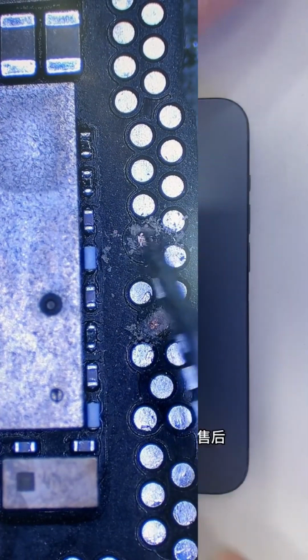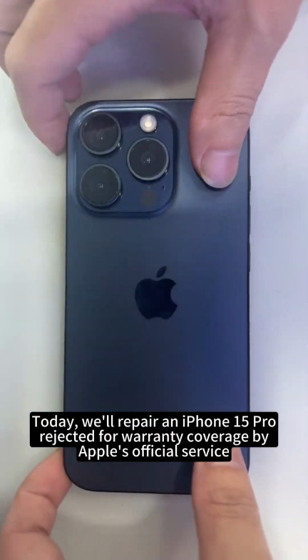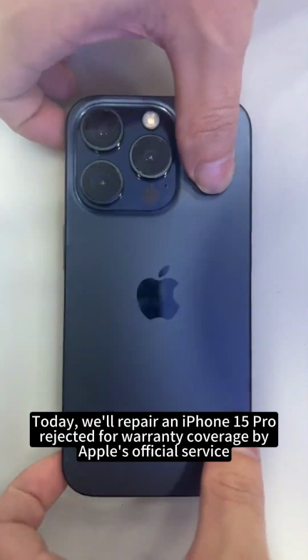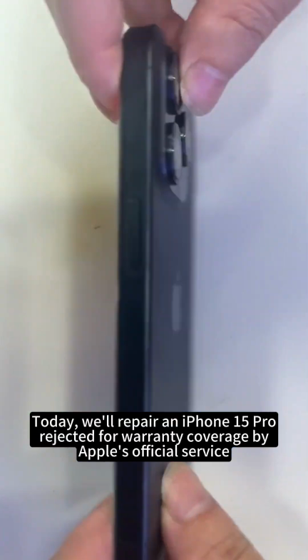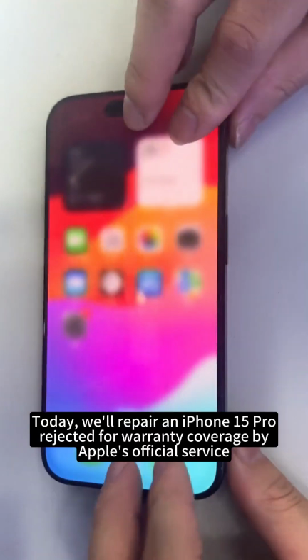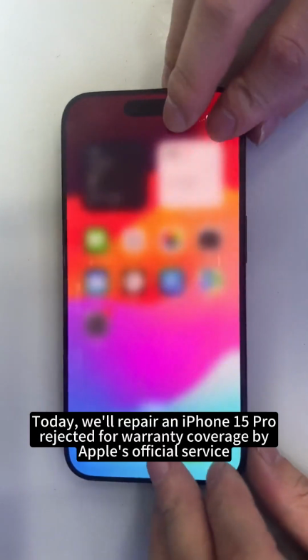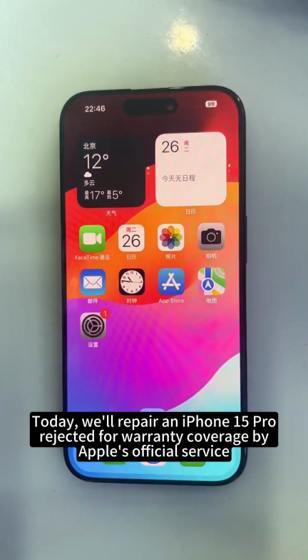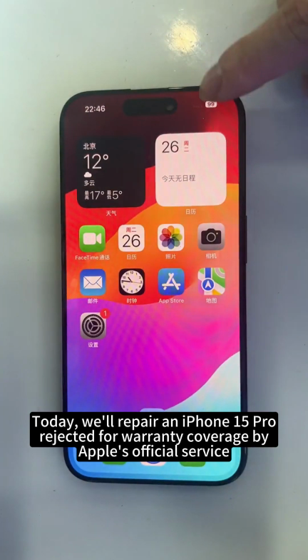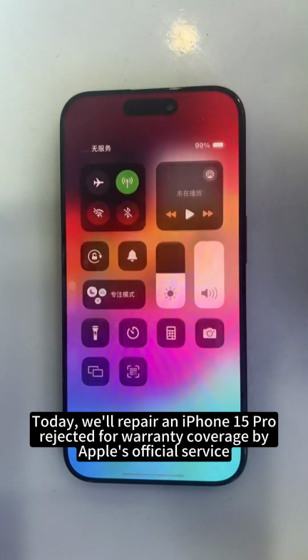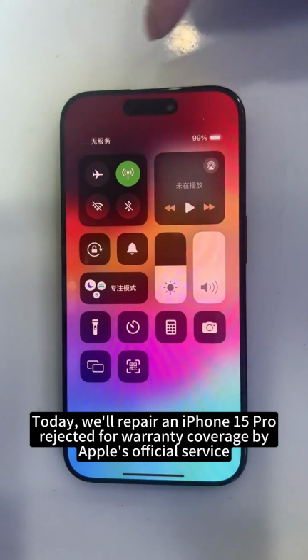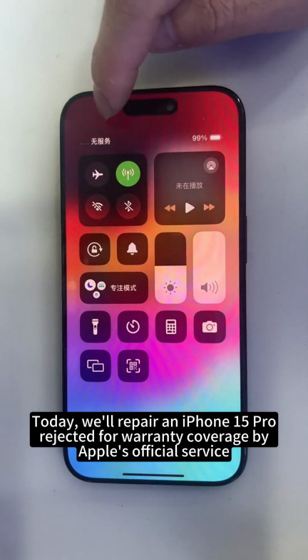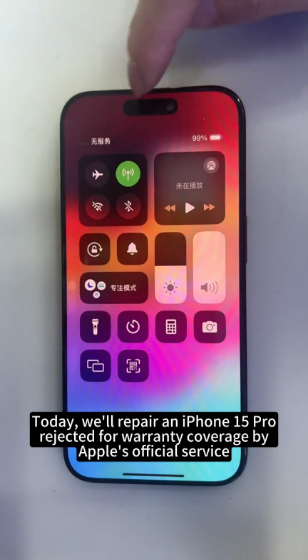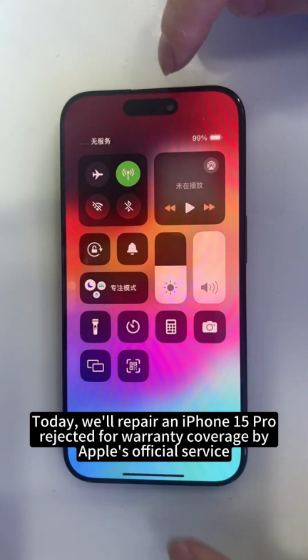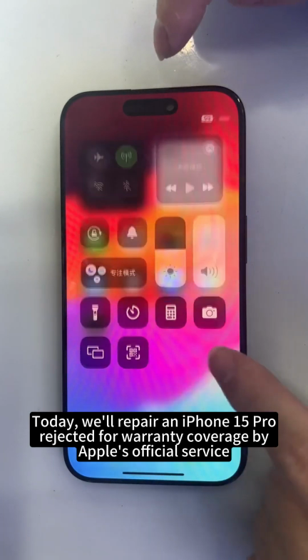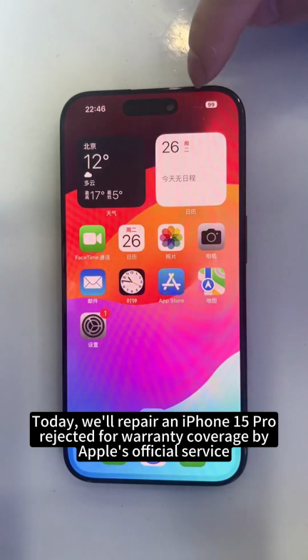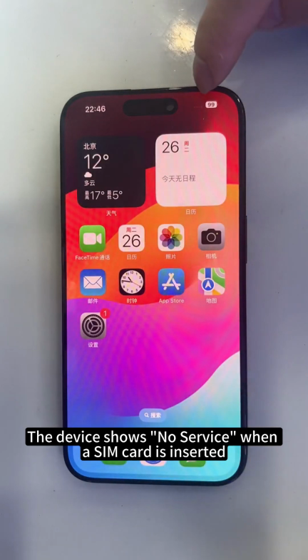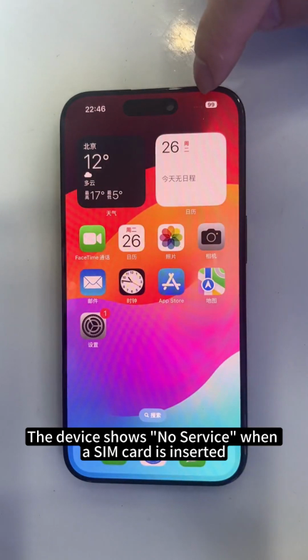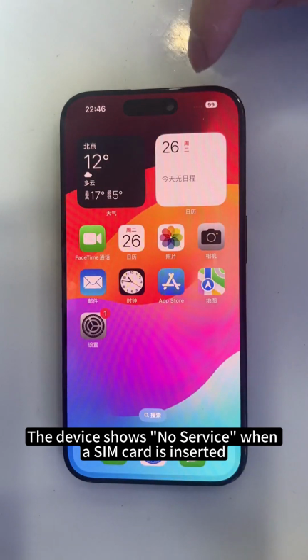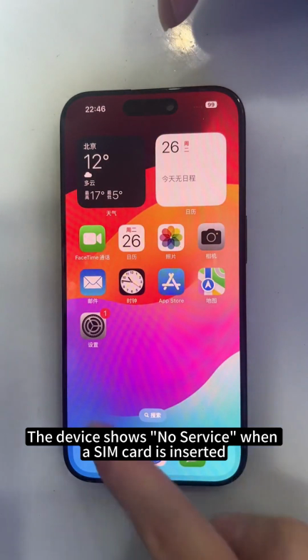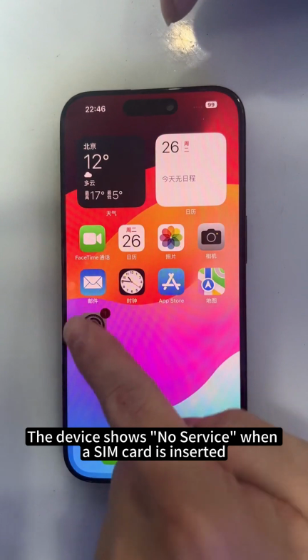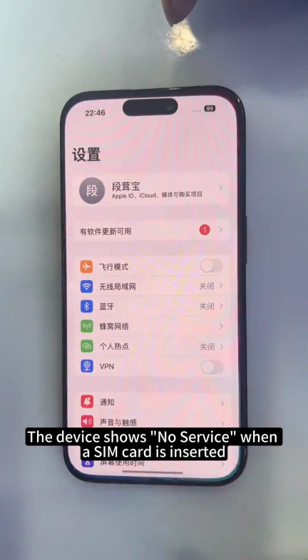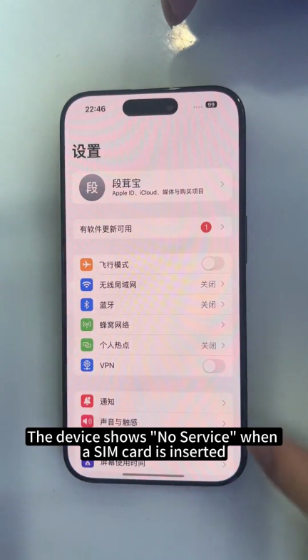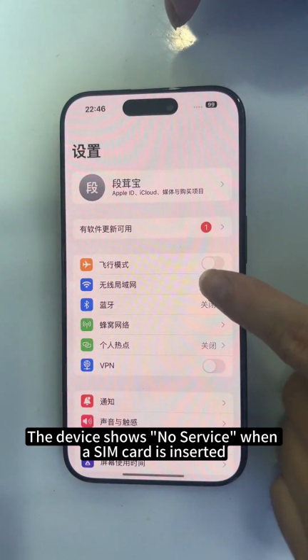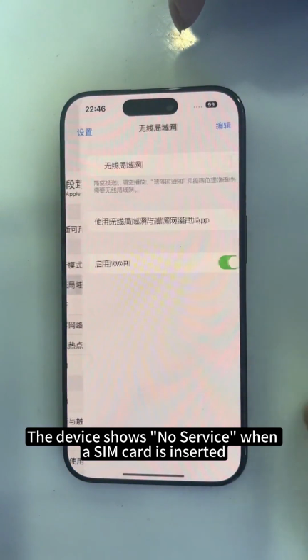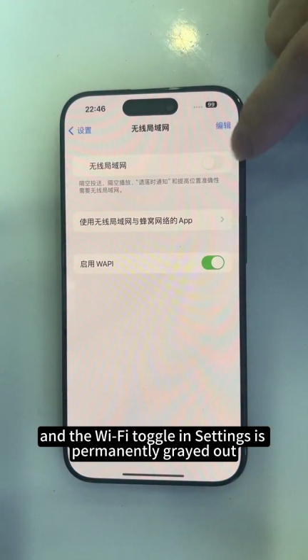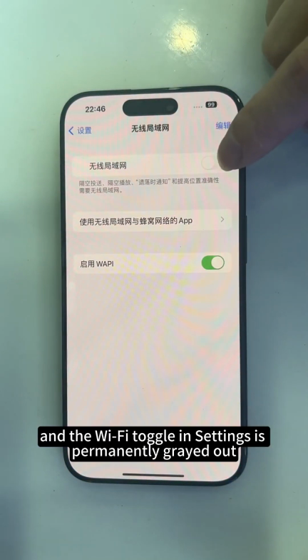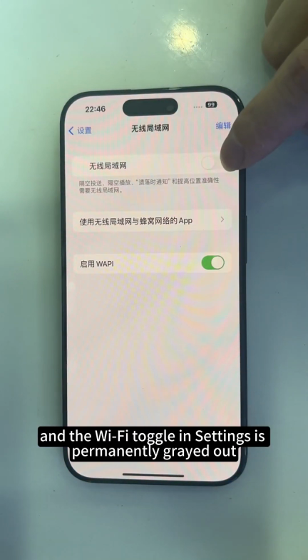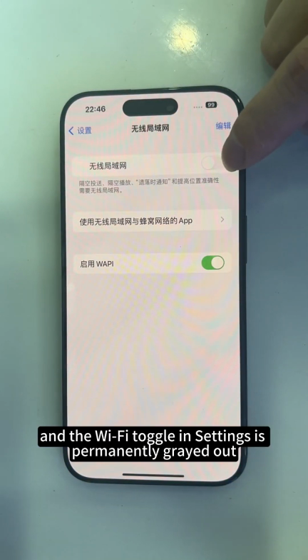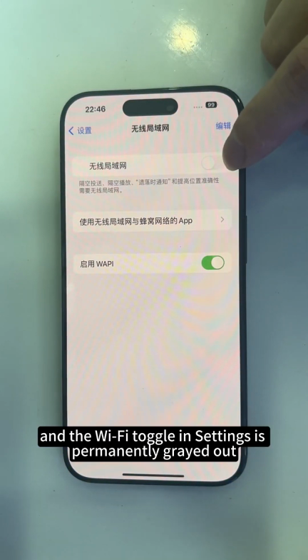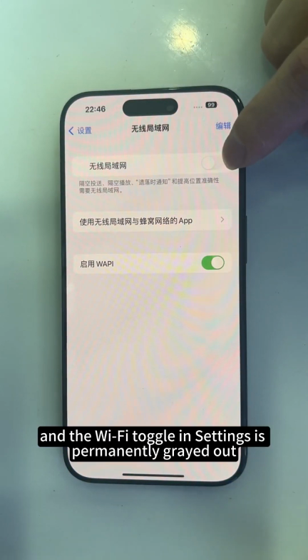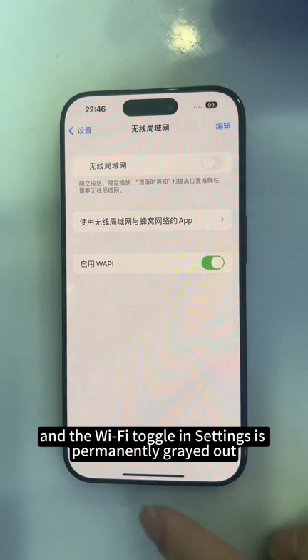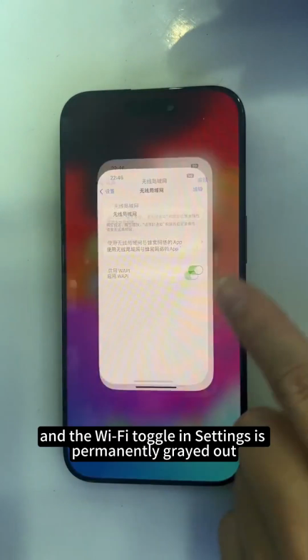Today, we'll repair an iPhone 15 Pro rejected for warranty coverage by Apple's official service. The device shows no service when a SIM card is inserted, and the Wi-Fi toggle in settings is permanently grayed out.